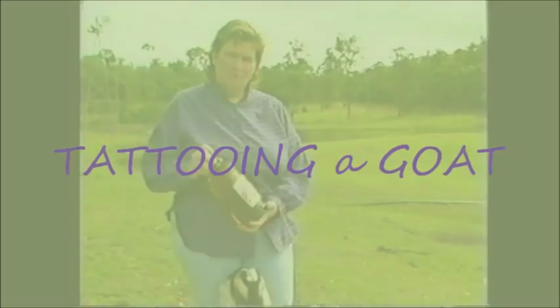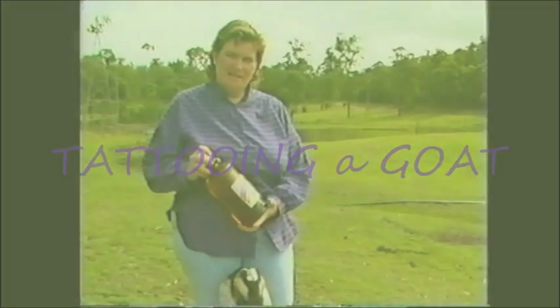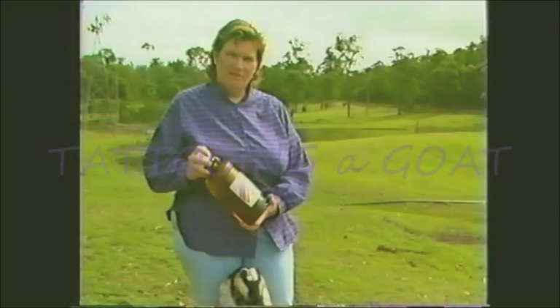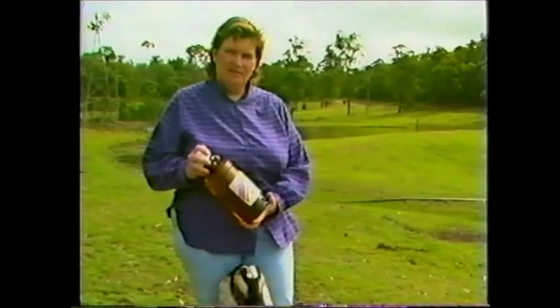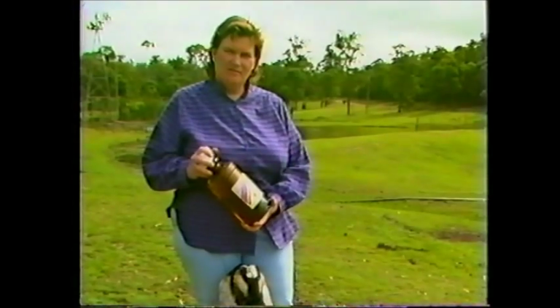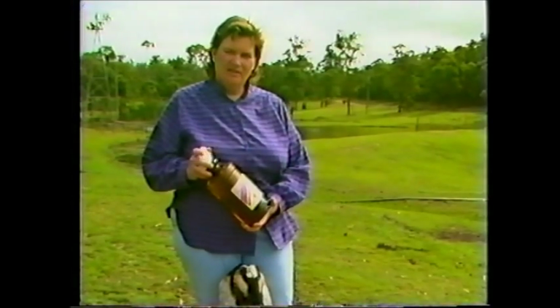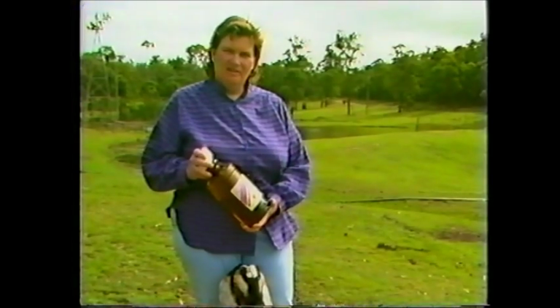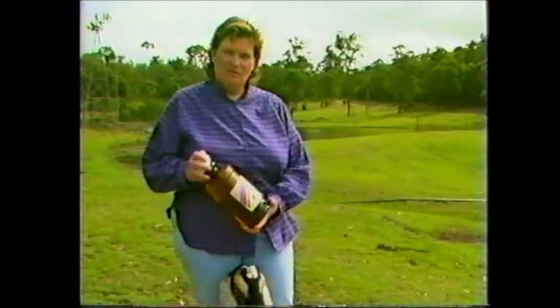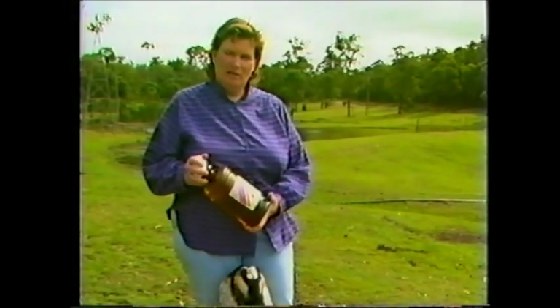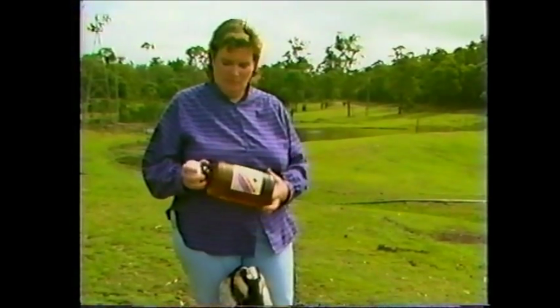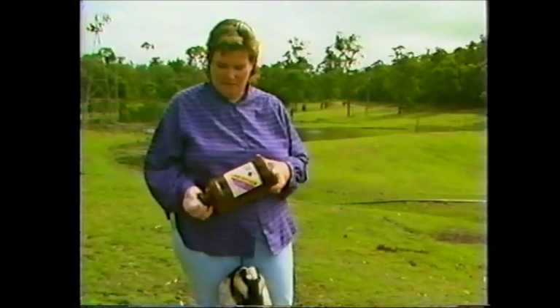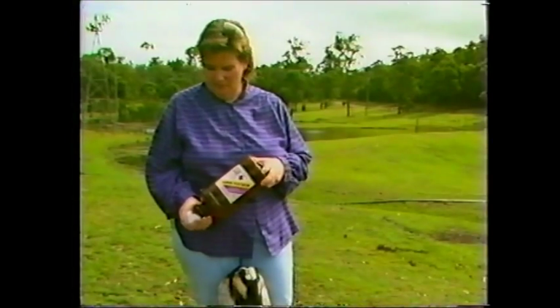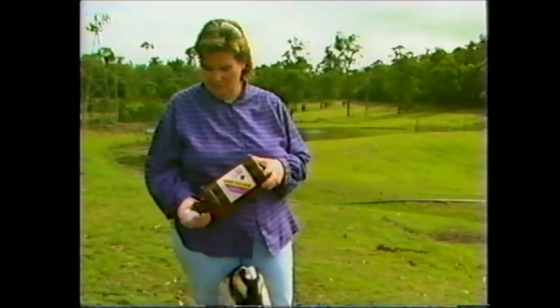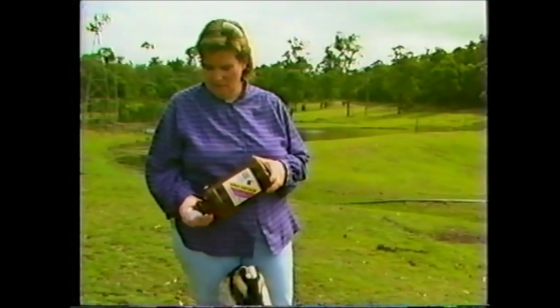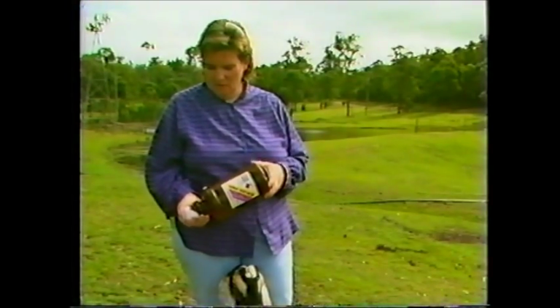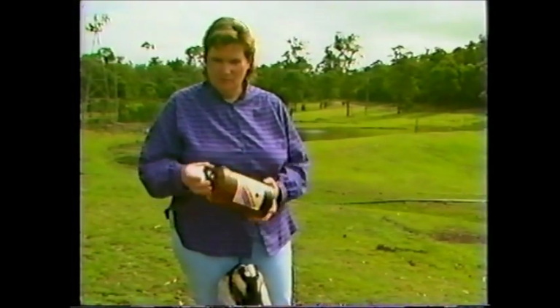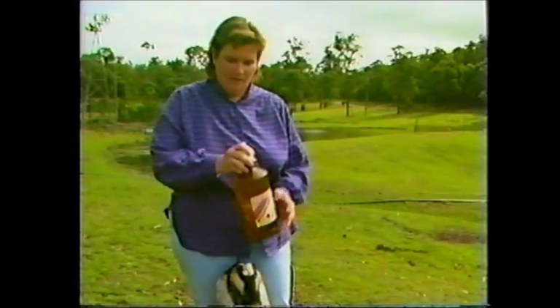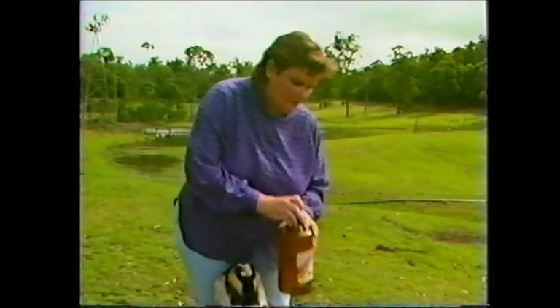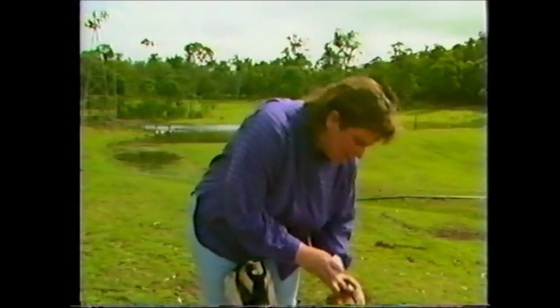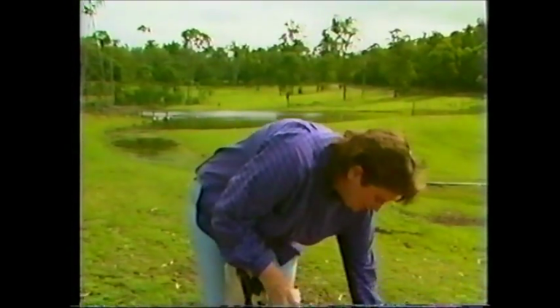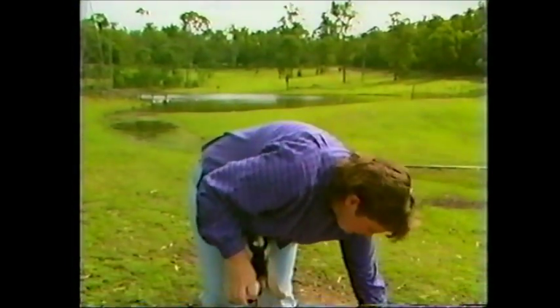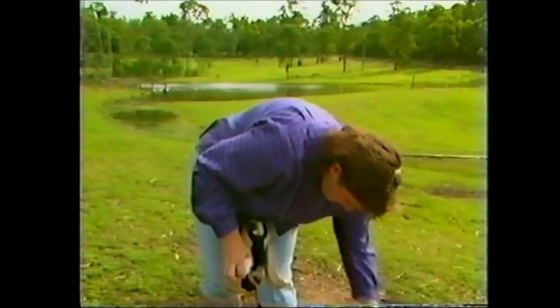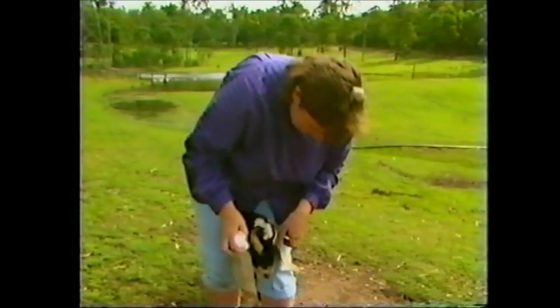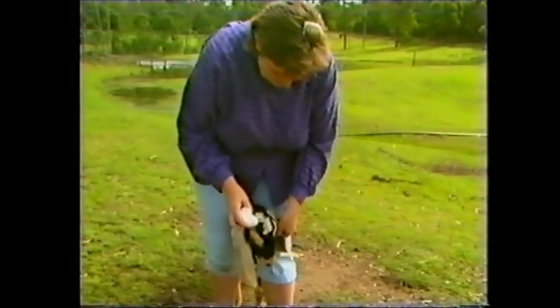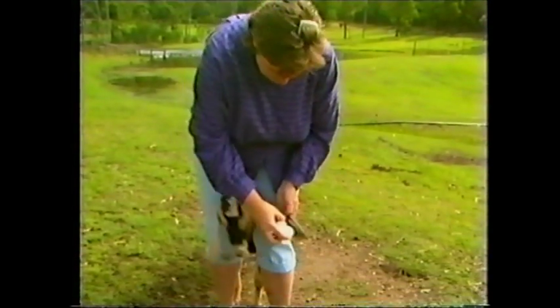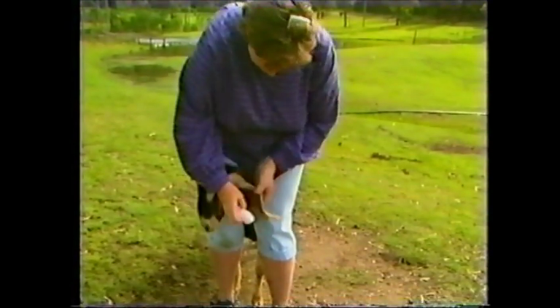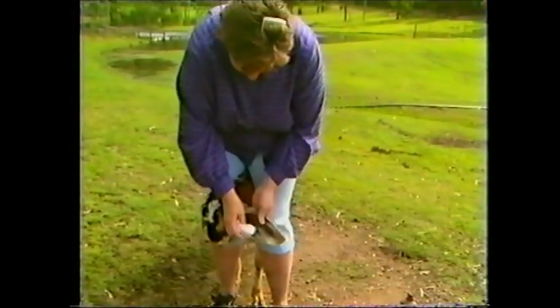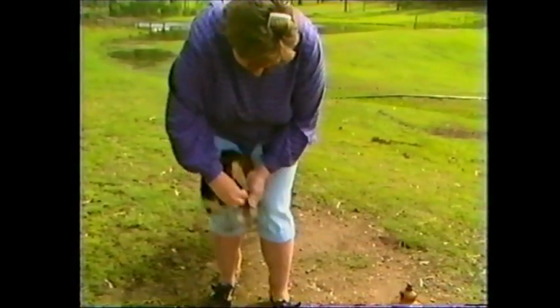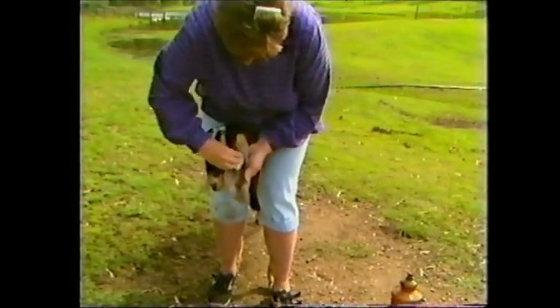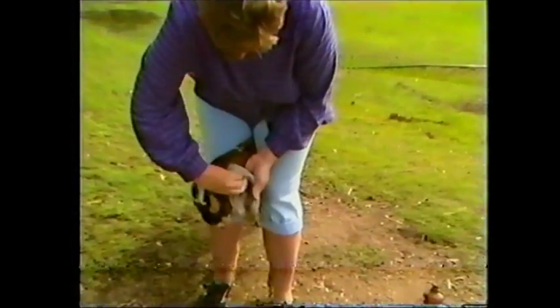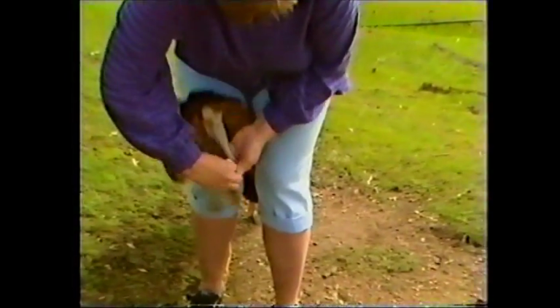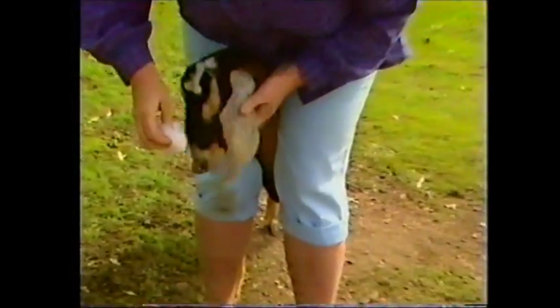Prior to tattooing the goat, it is critical that the ear is well cleaned with methylated spirits. Using cotton wool, add a lot of methylated spirits and clean the inner portion of the ear in the area that is going to be tattooed.